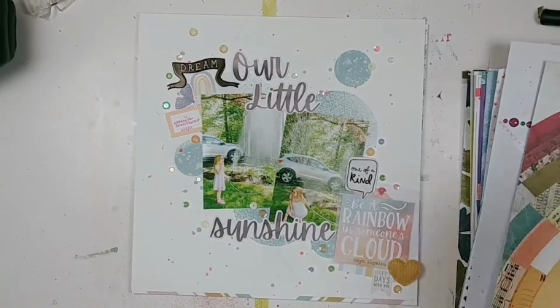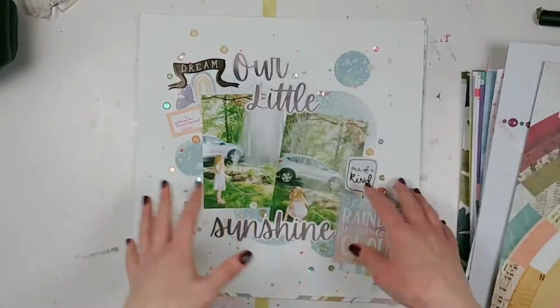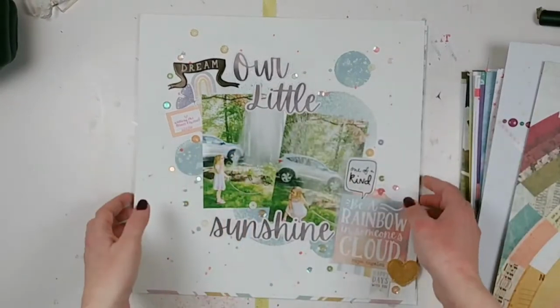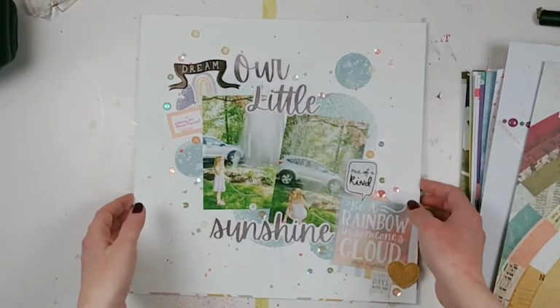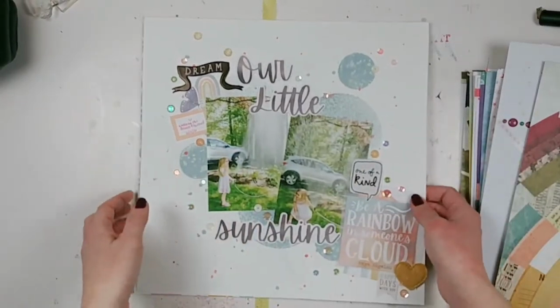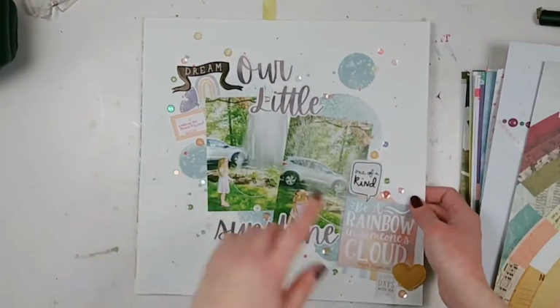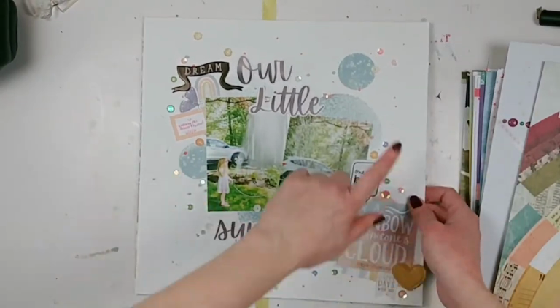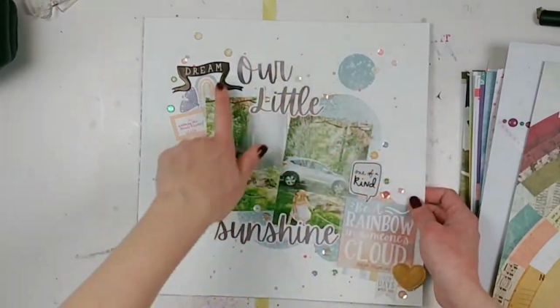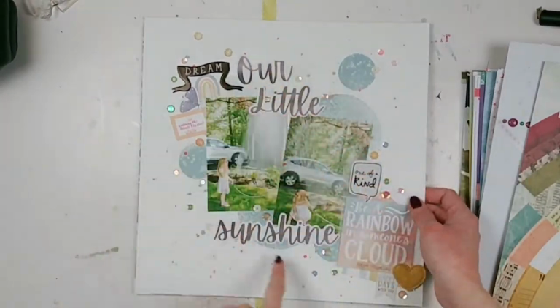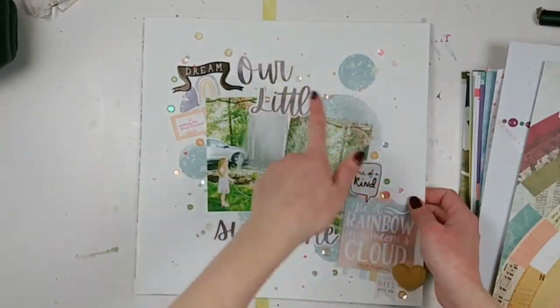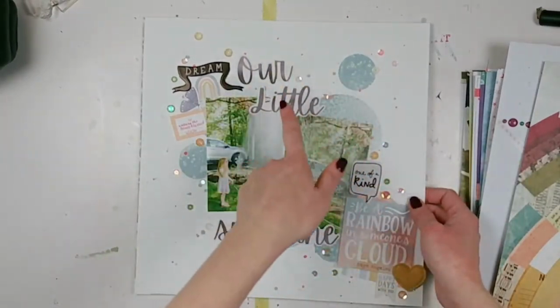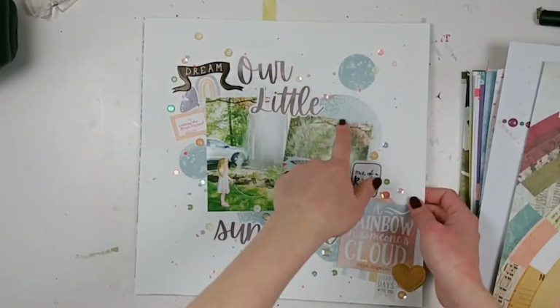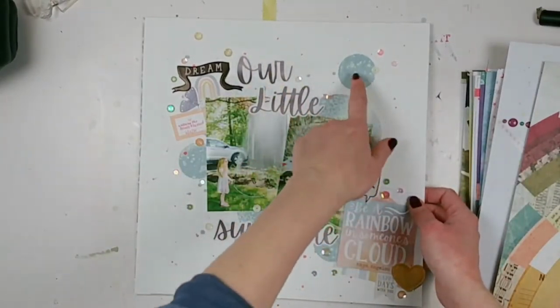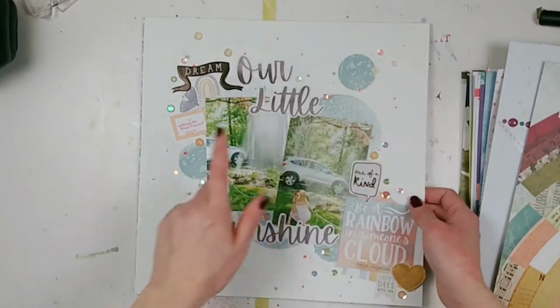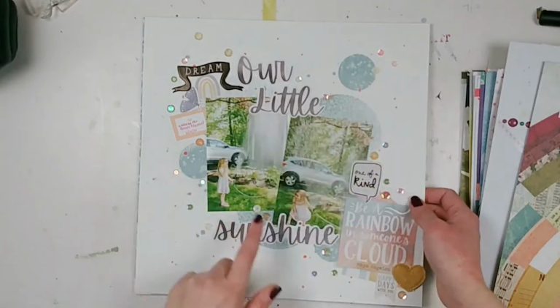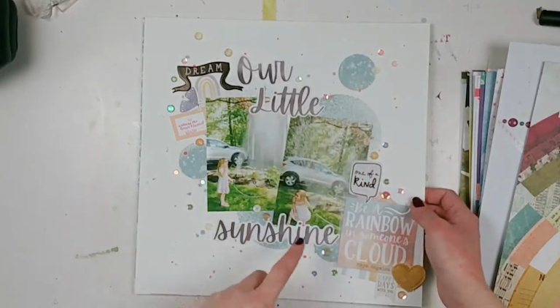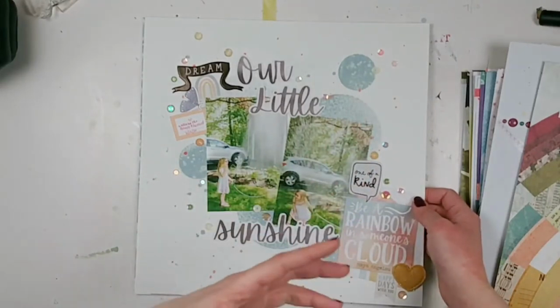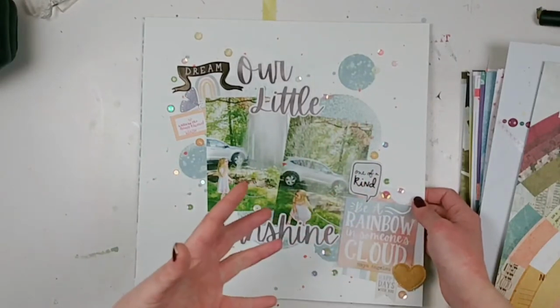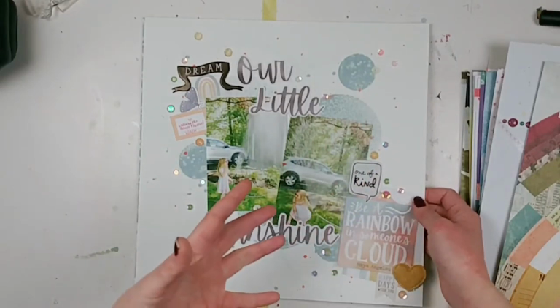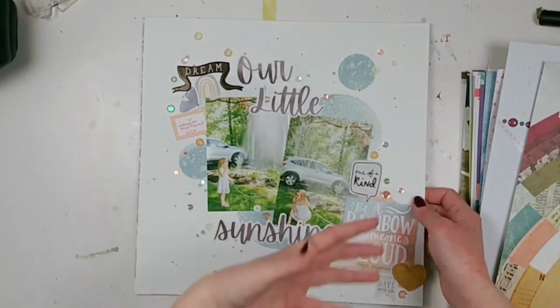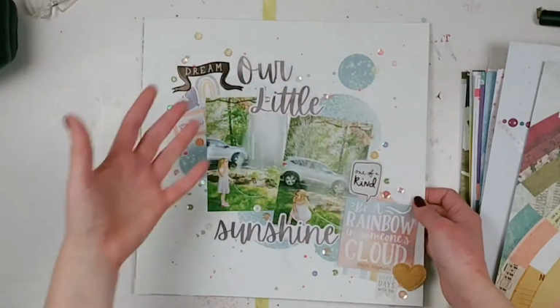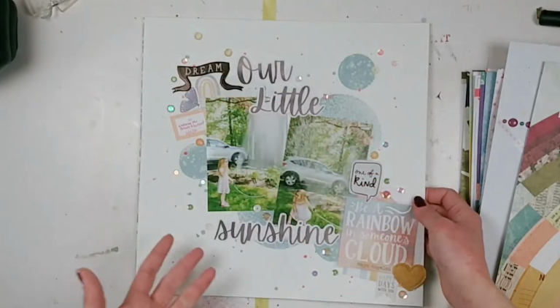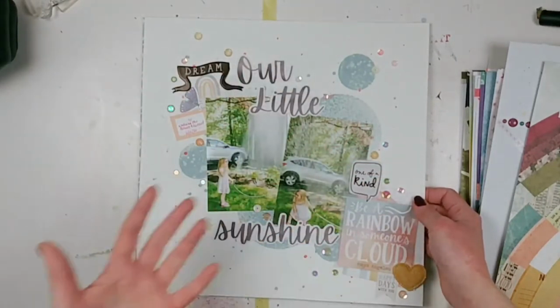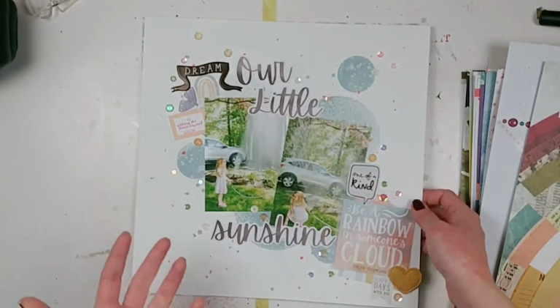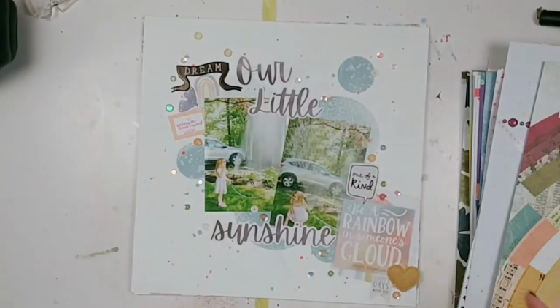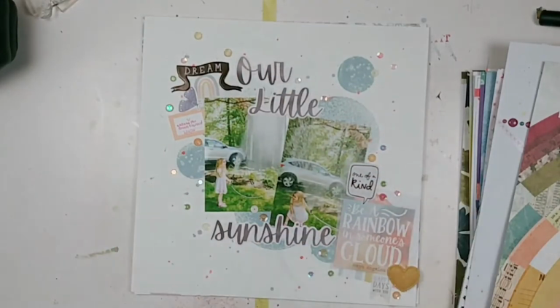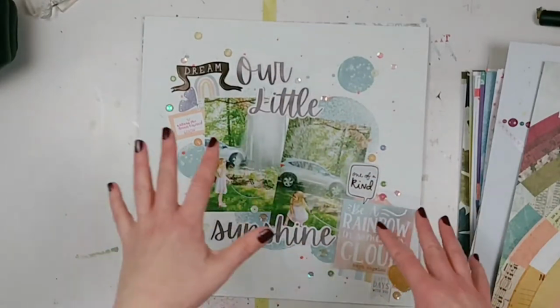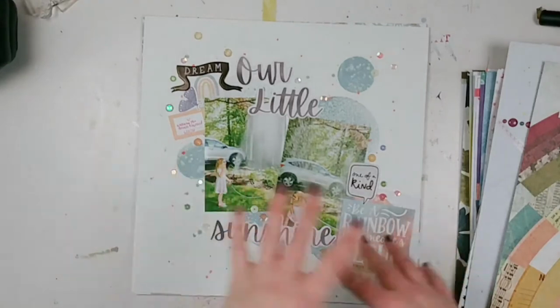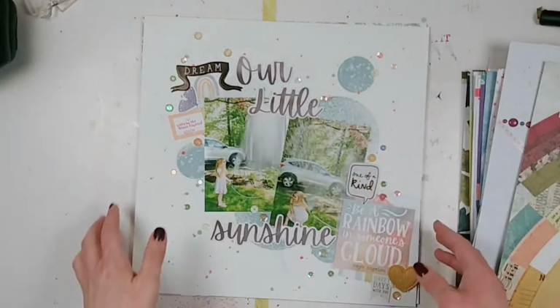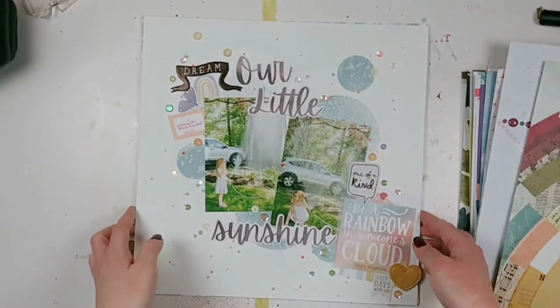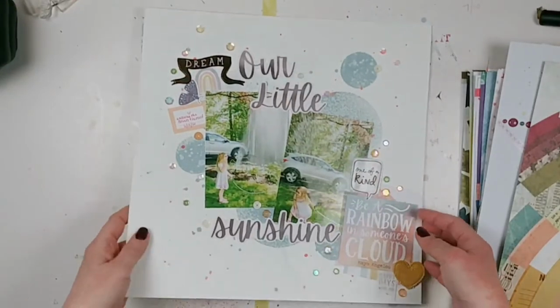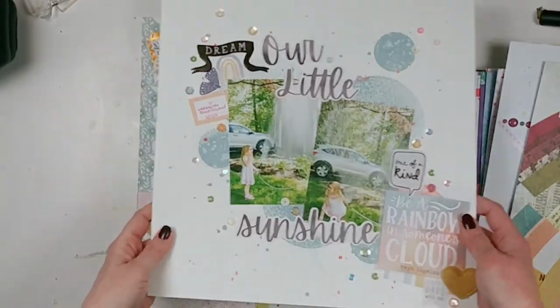This is for a Paper Issues sketch challenge. There was supposed to be a big circle in the back — I was experimenting with doing some mixed media circles, so I ended up with just a bunch of different little circles. I just love the way this whole thing turned out.